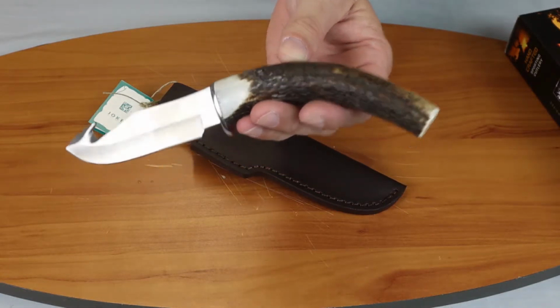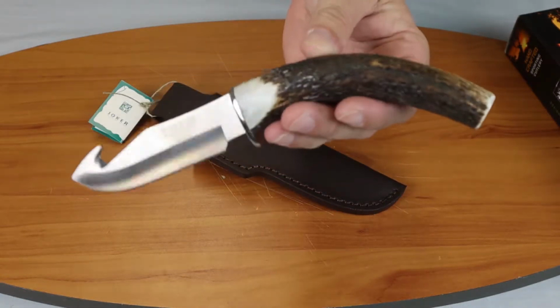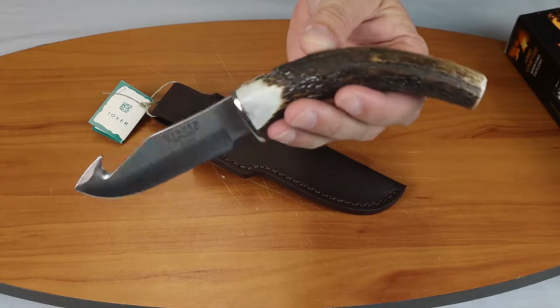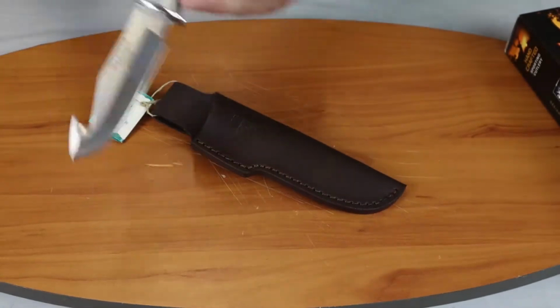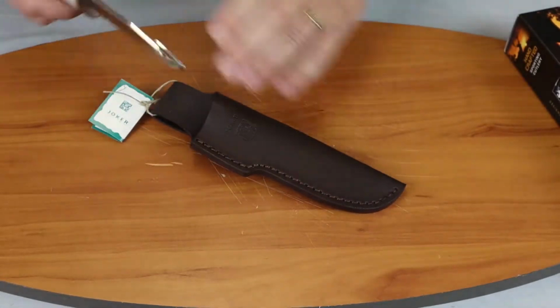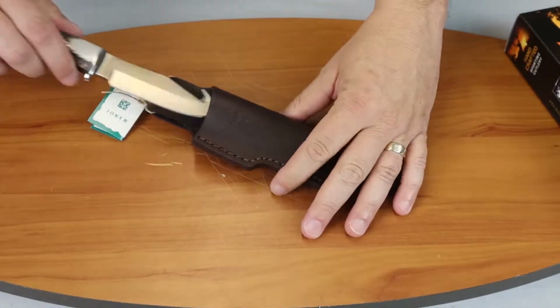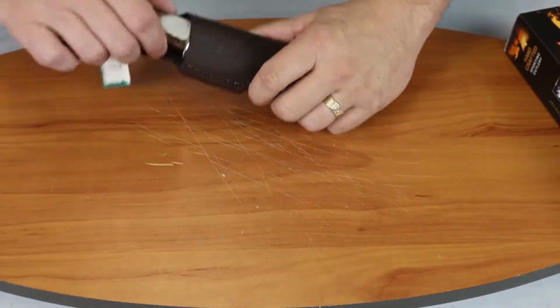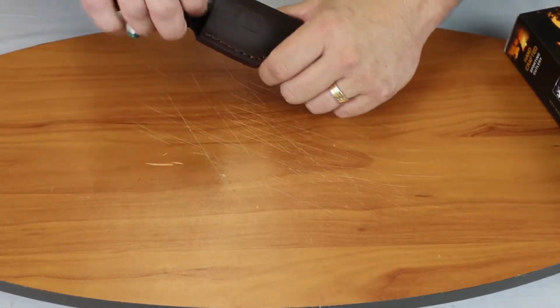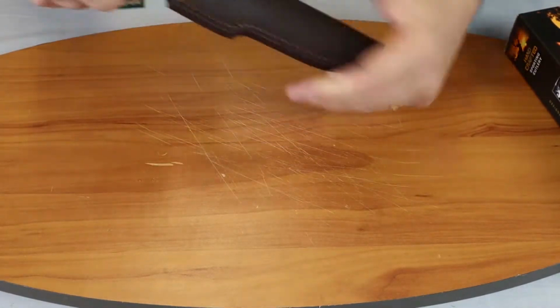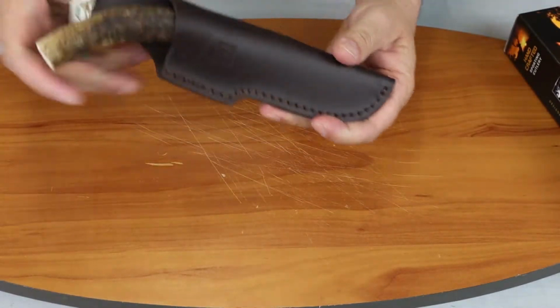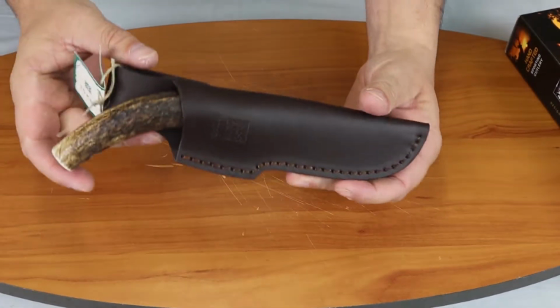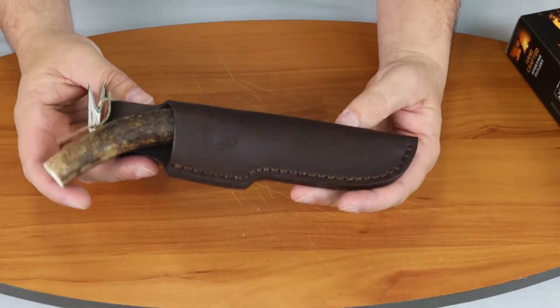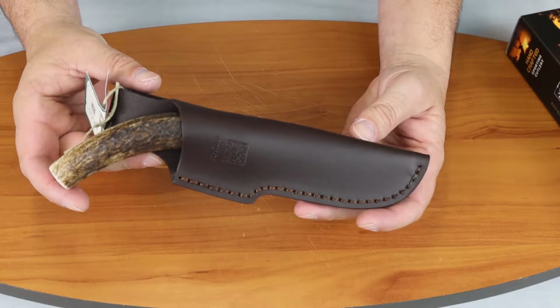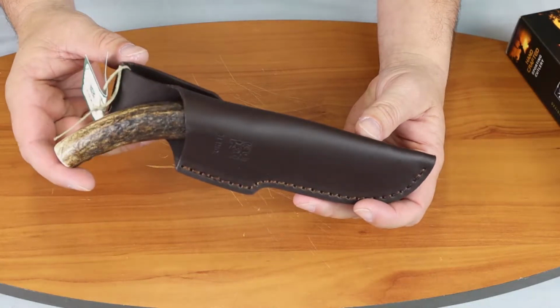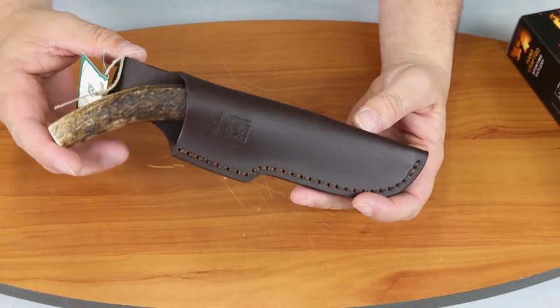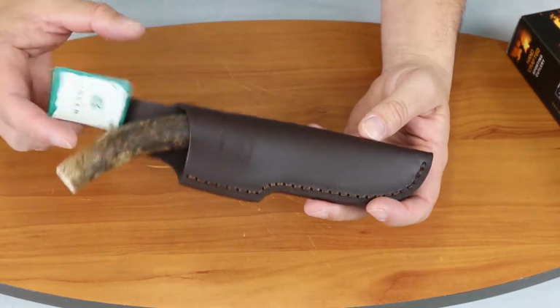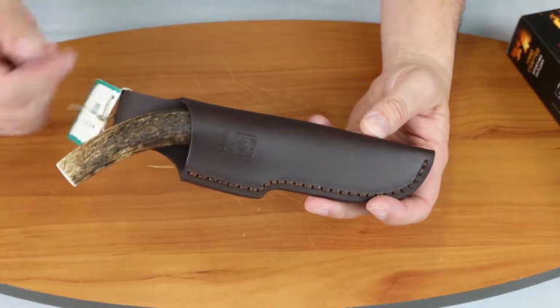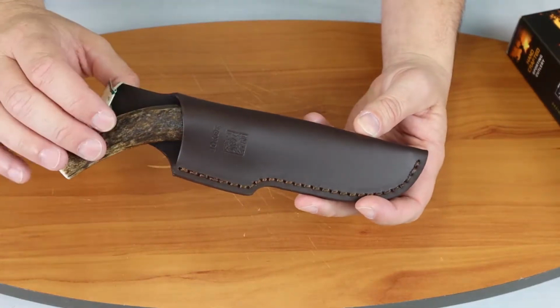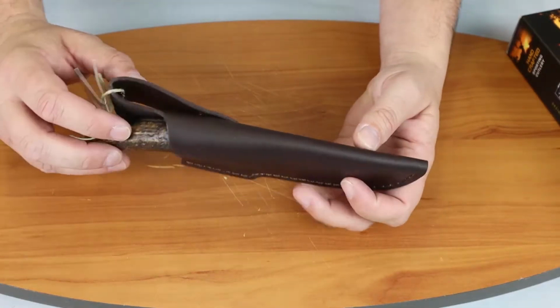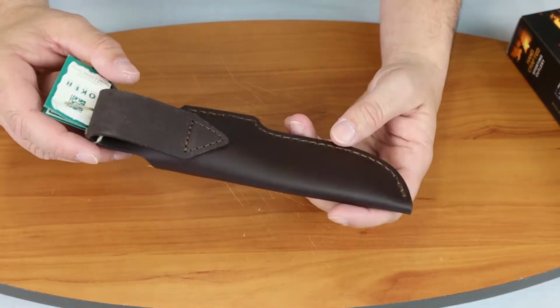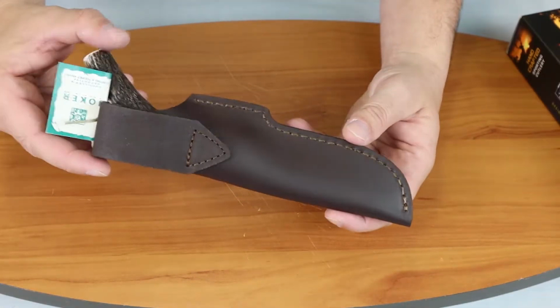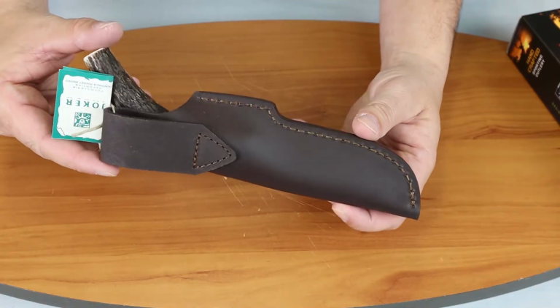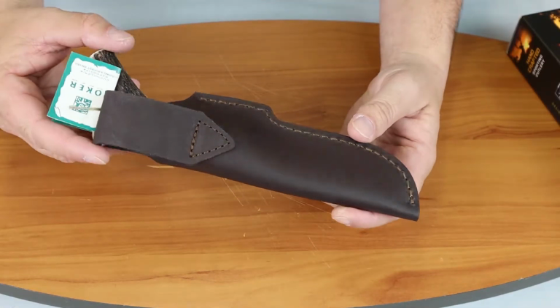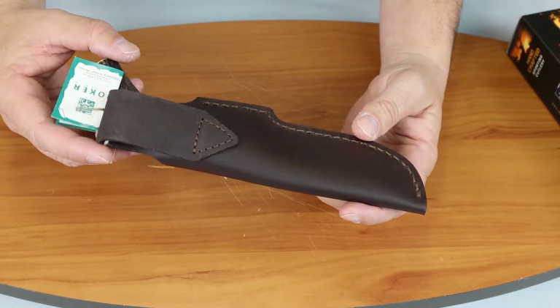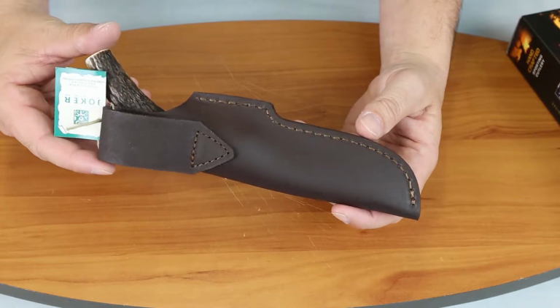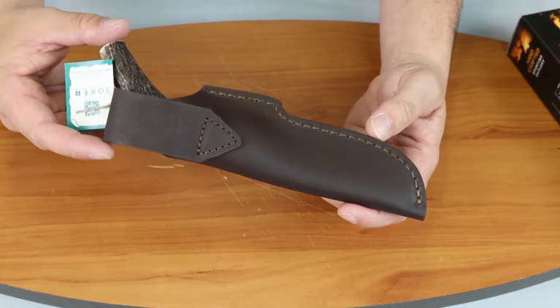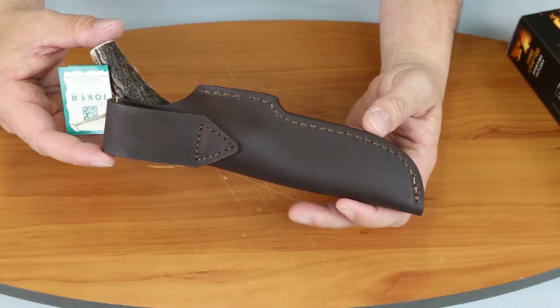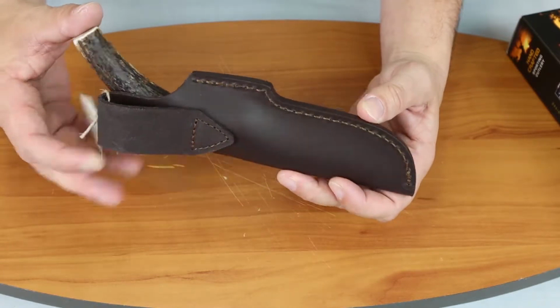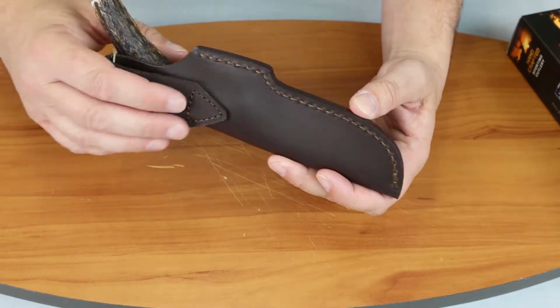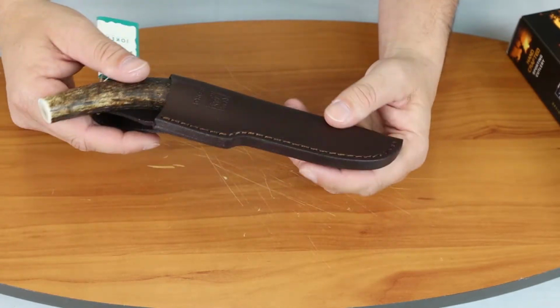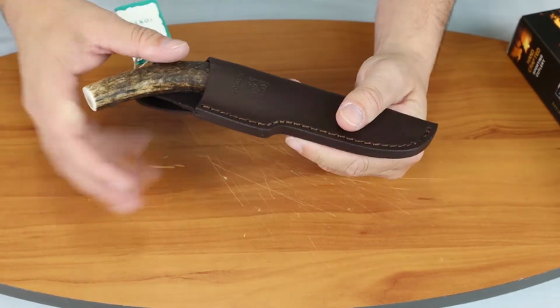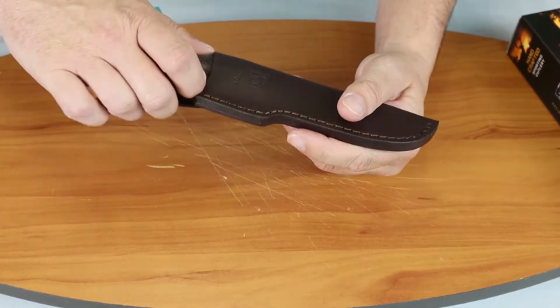Go ahead and show you the knife there and how it fits into the sheath. I'll have to tag on this one — it's got a nice little belt loop there on this leather sheath.